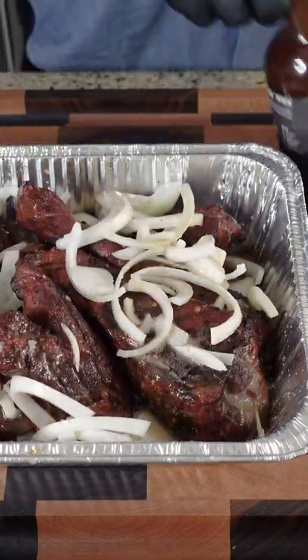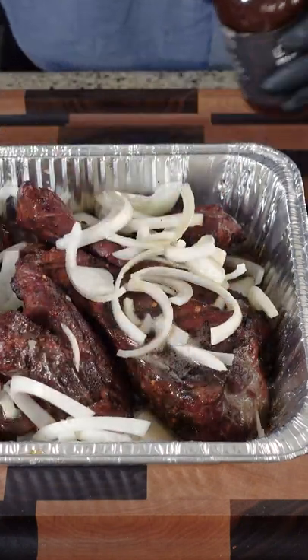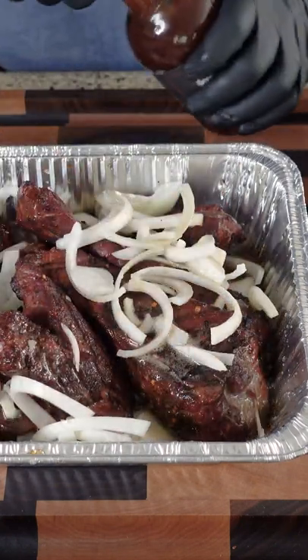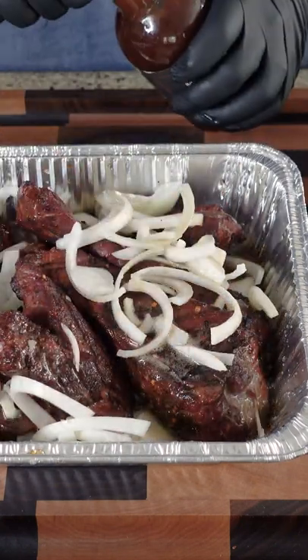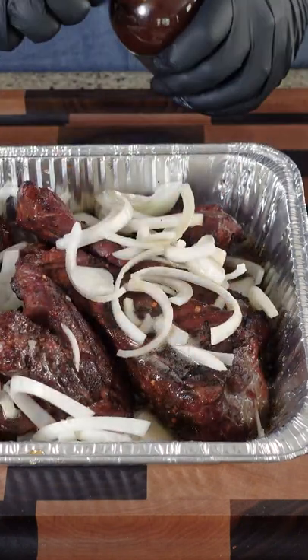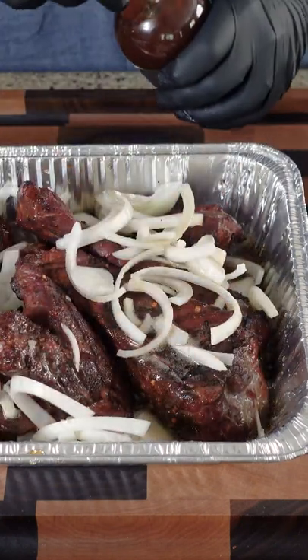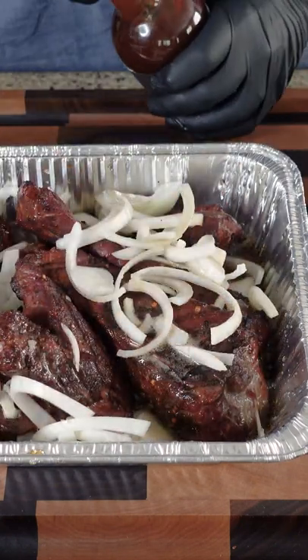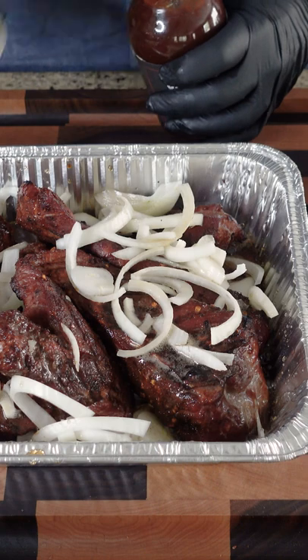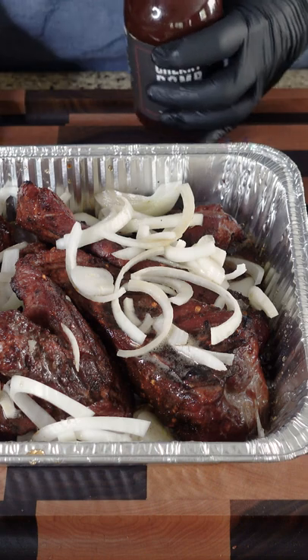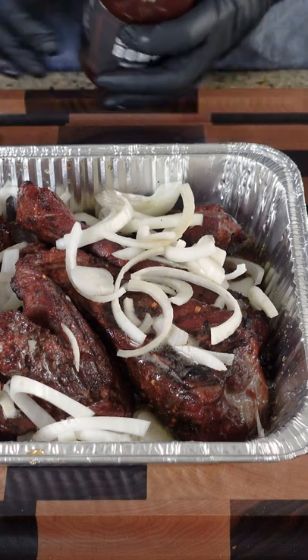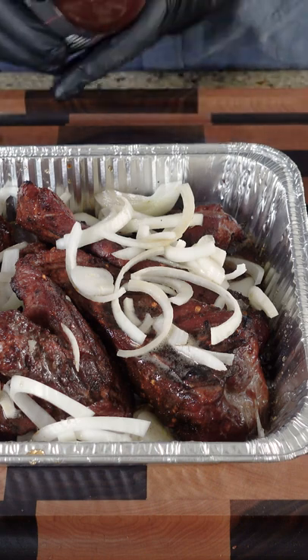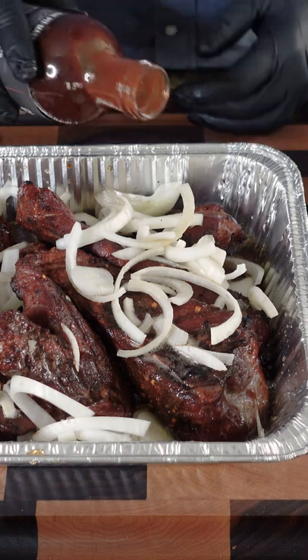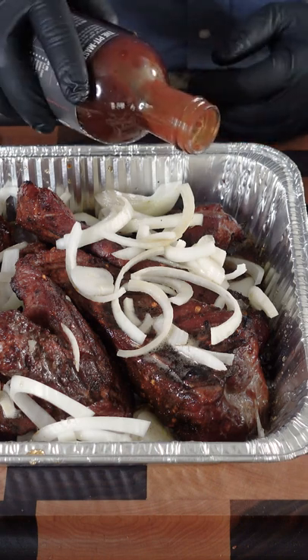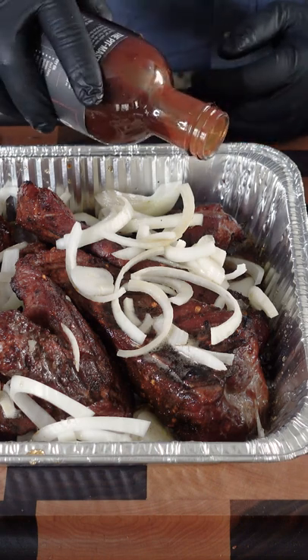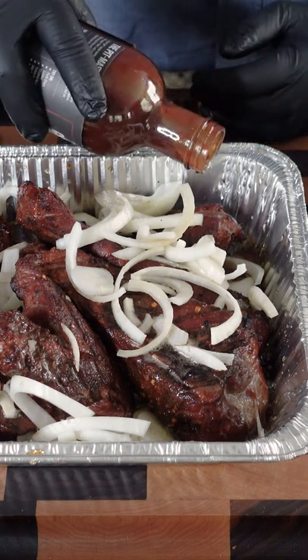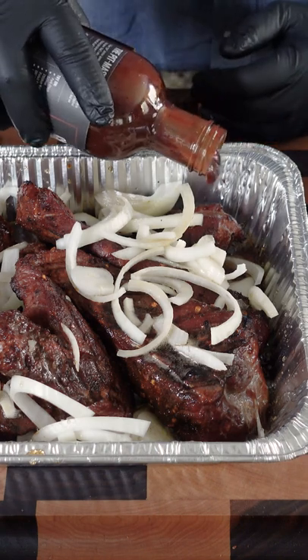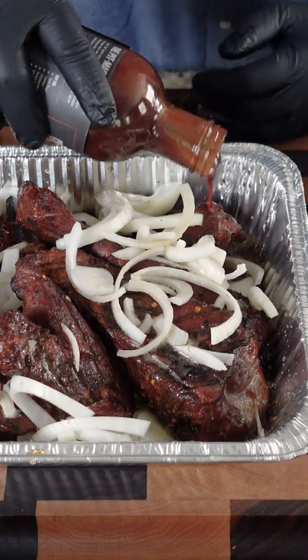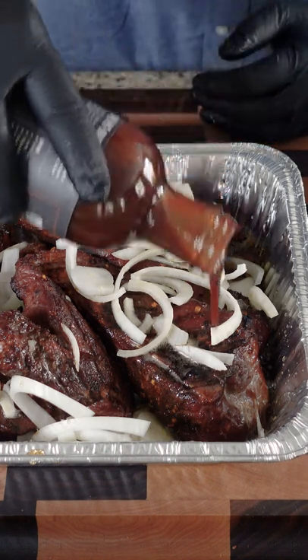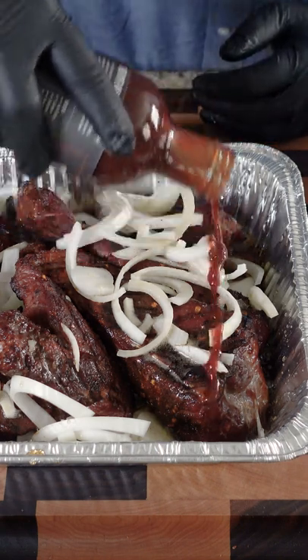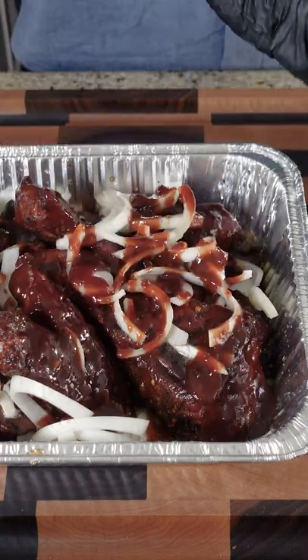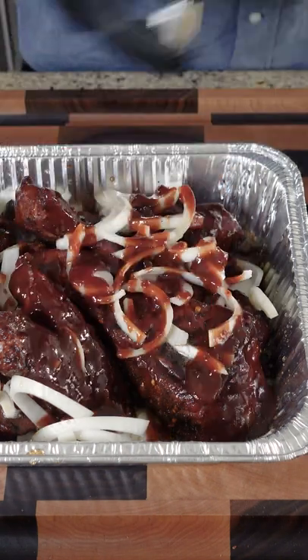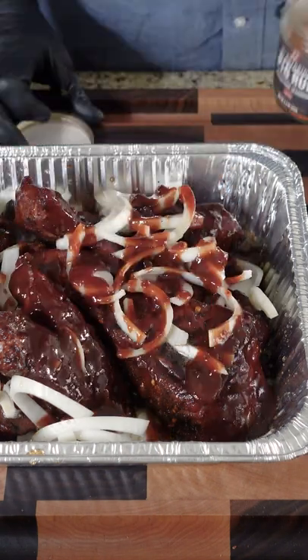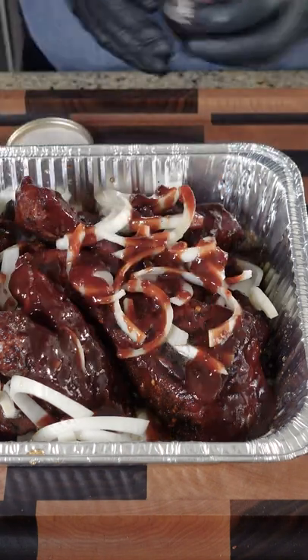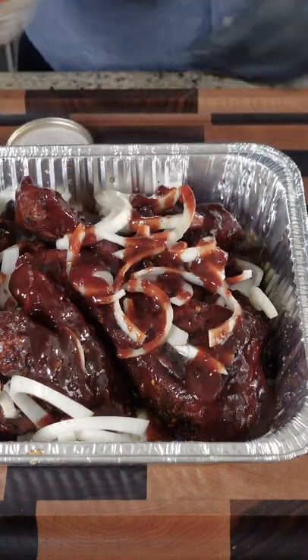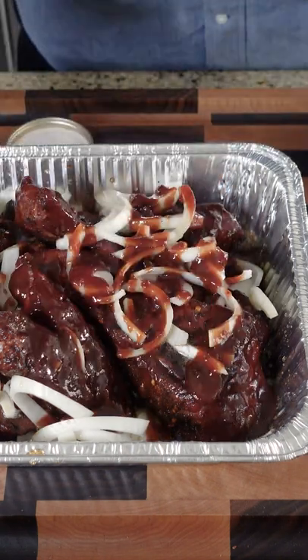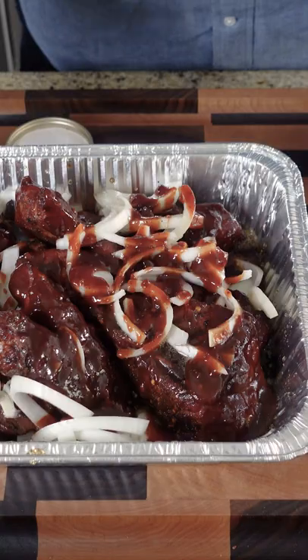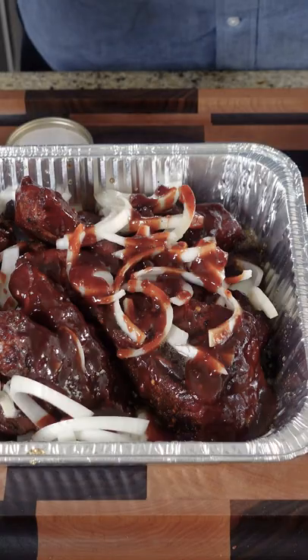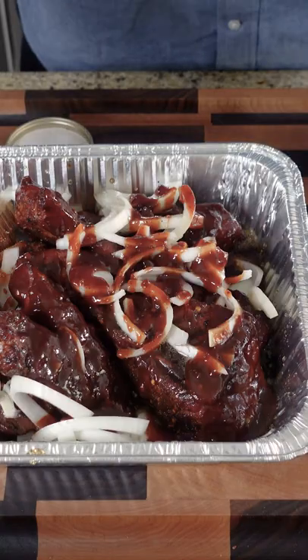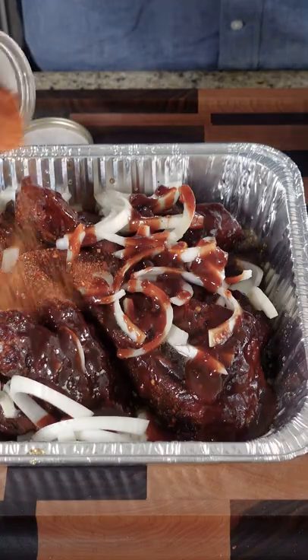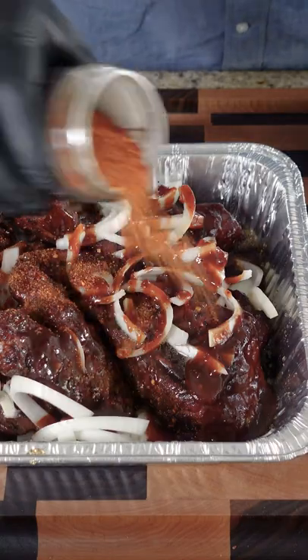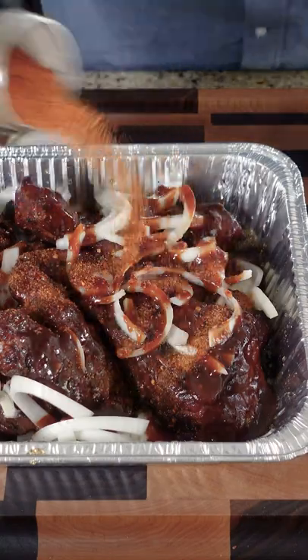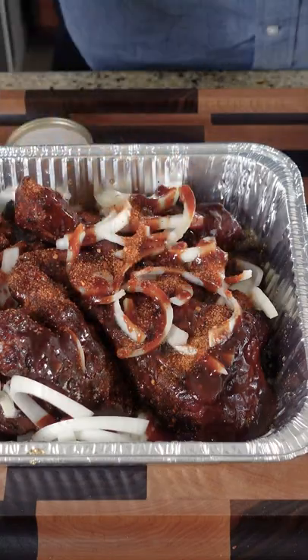Now we're gonna do the PS Seasonings Cherry Bomb. Oh, this stuff is so good. And the Notorious P.I.G. — we're just gonna give it a little sprinkle.